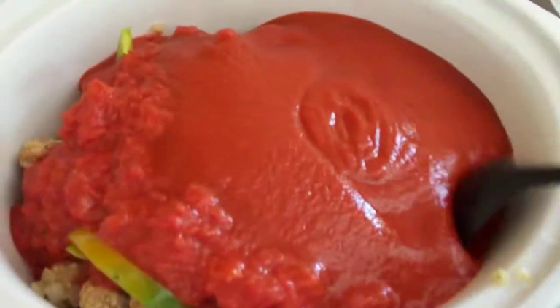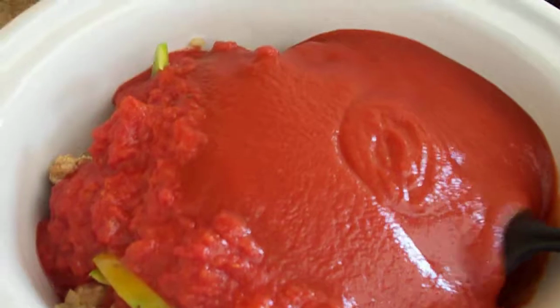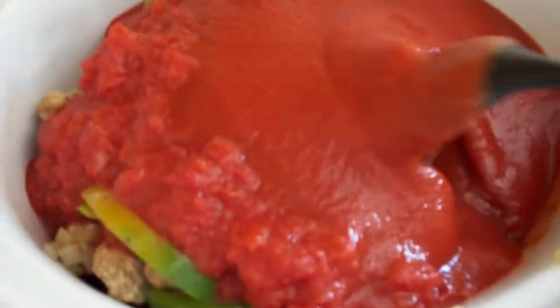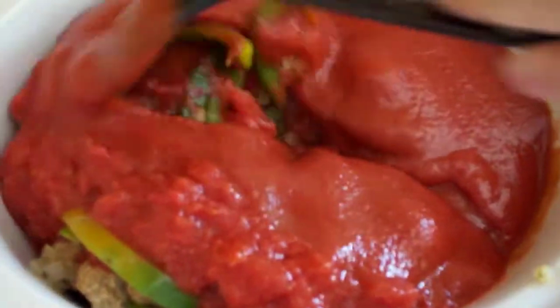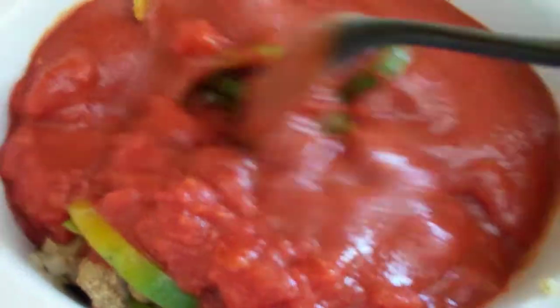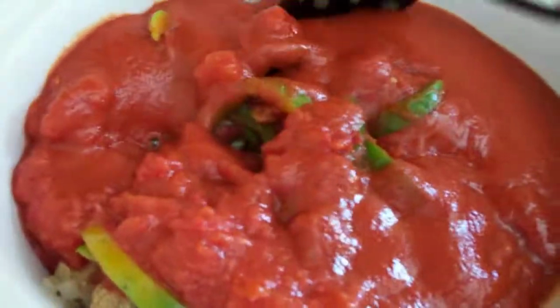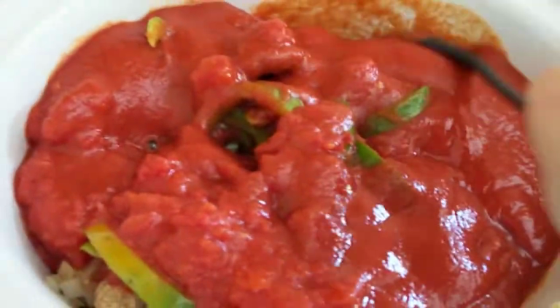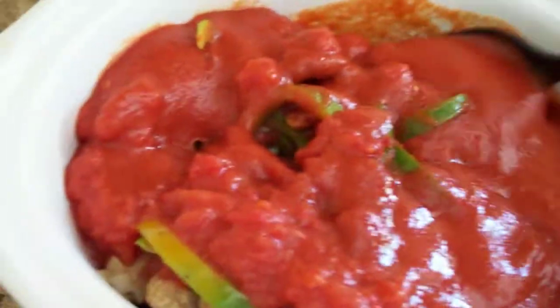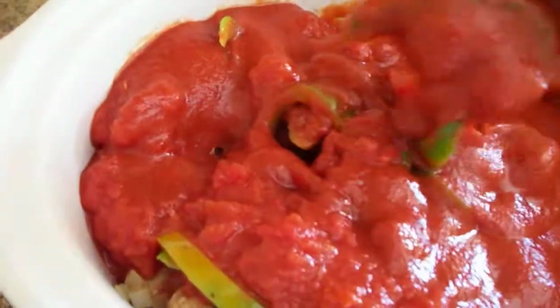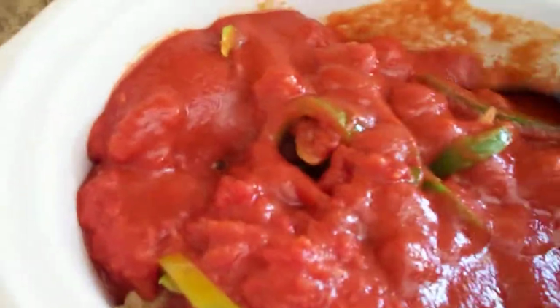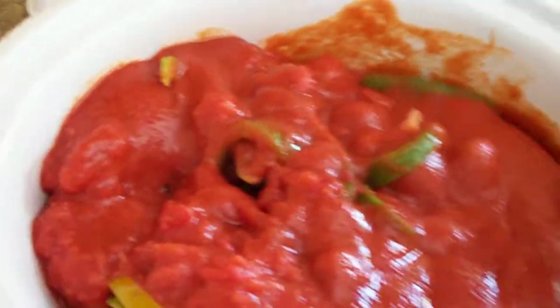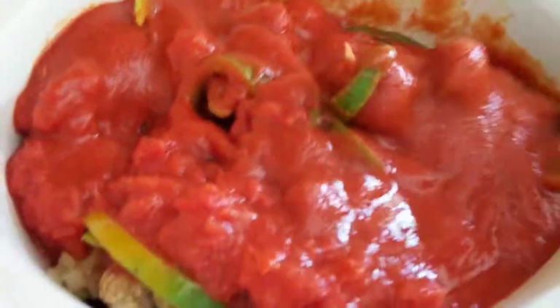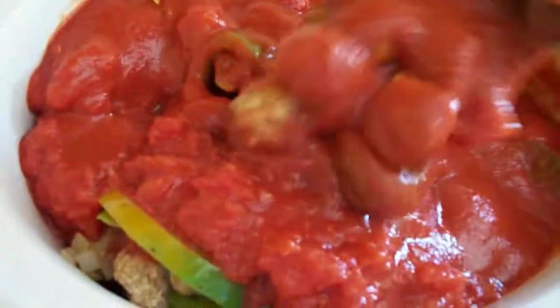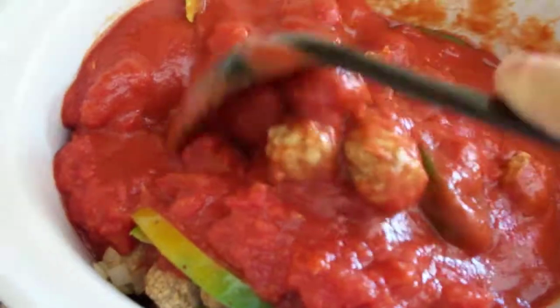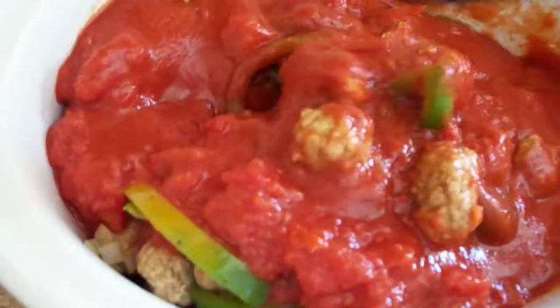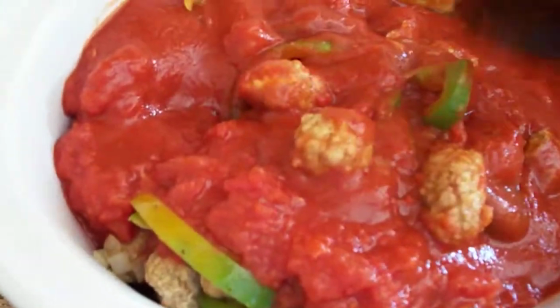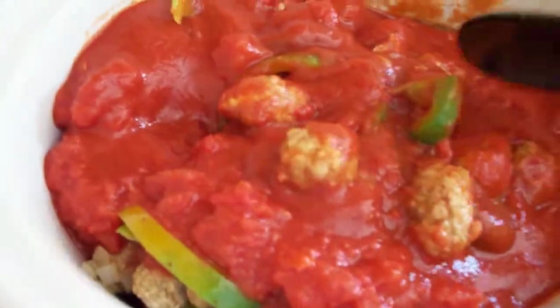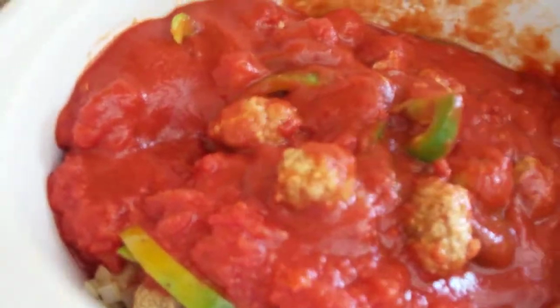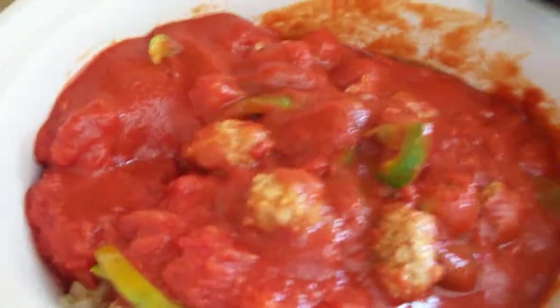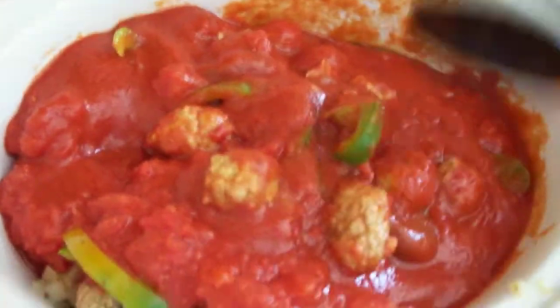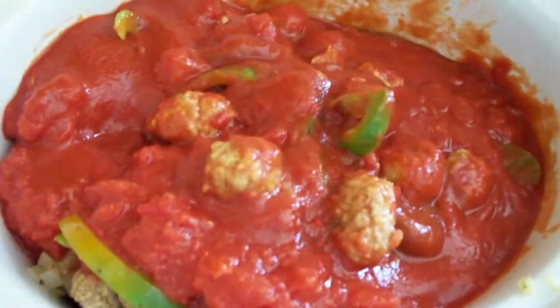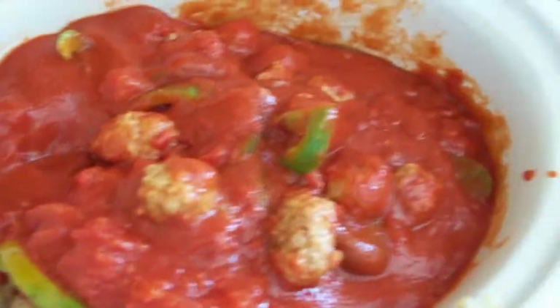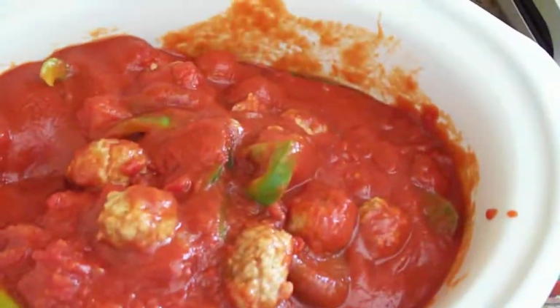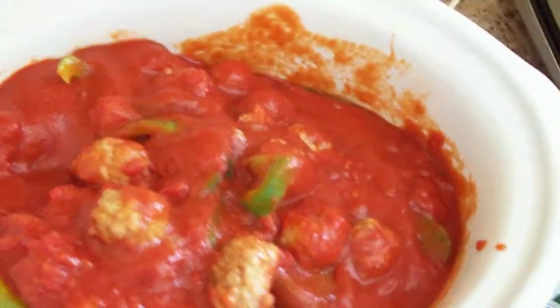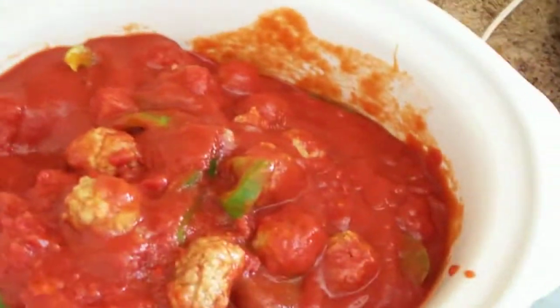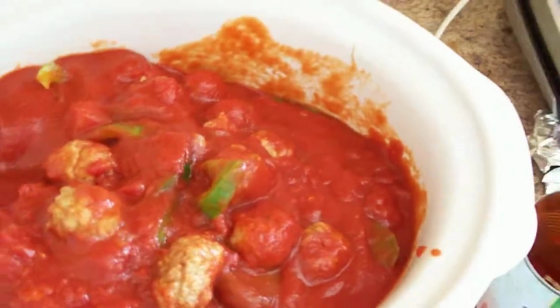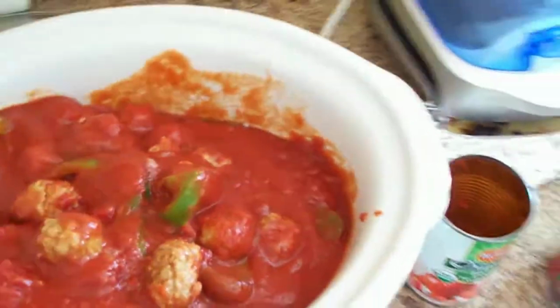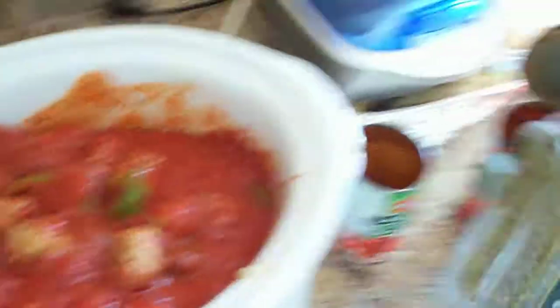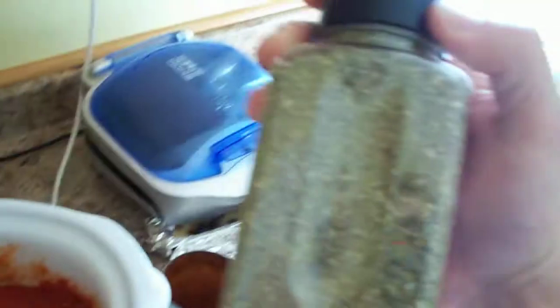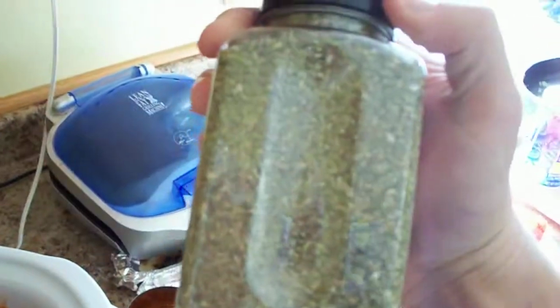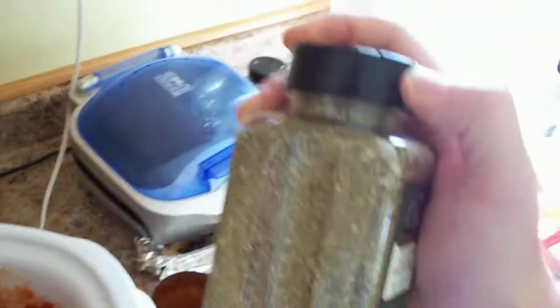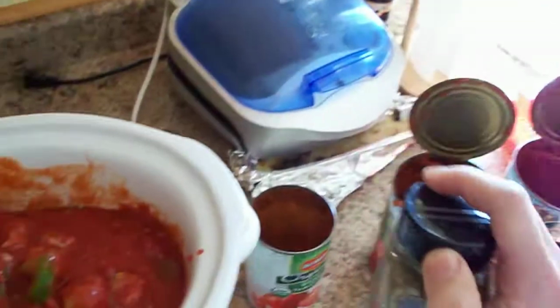We can mix this up just a little bit, or you can just let it simmer in the crockpot and the crockpot will mix it up for you. We'll add some basic Italian seasoning.